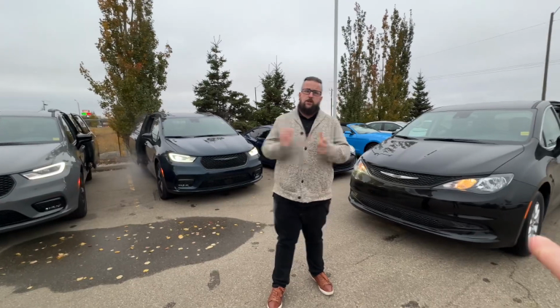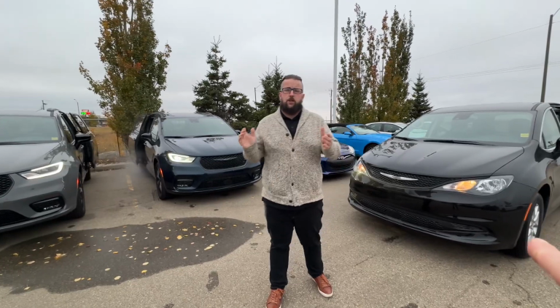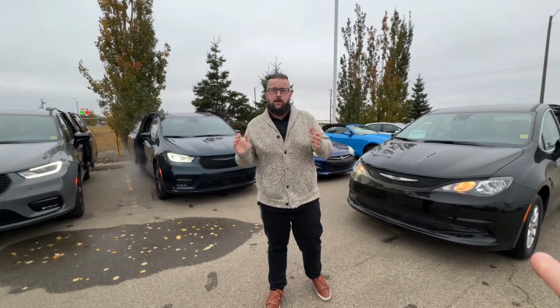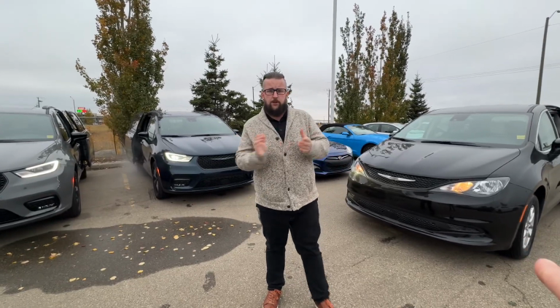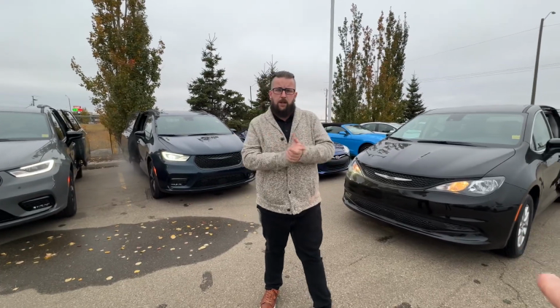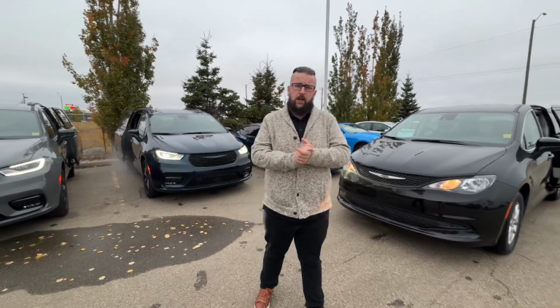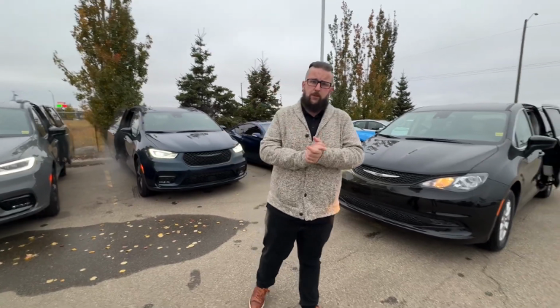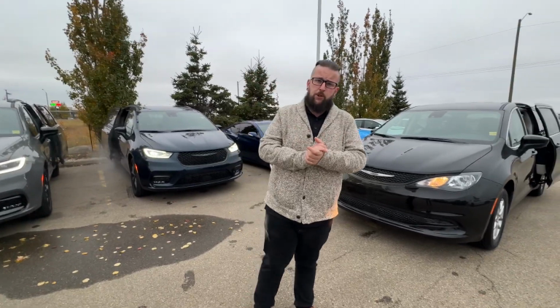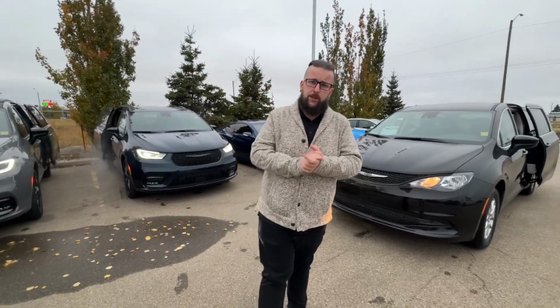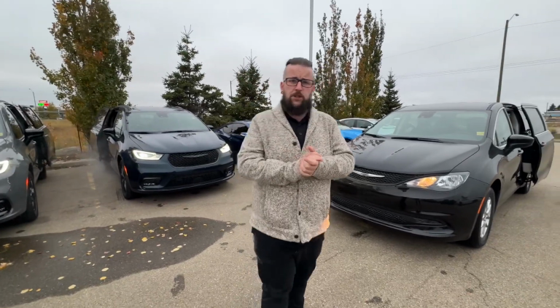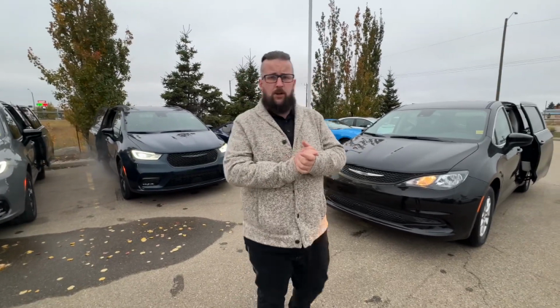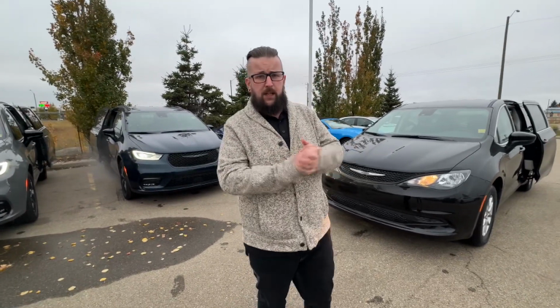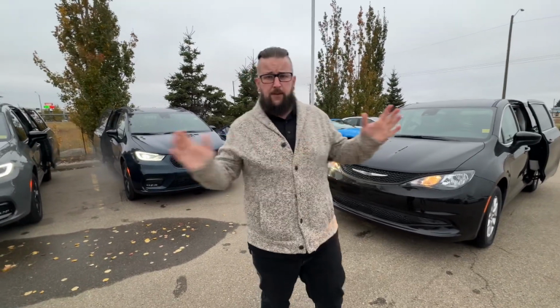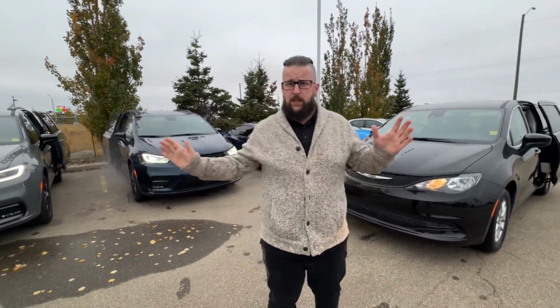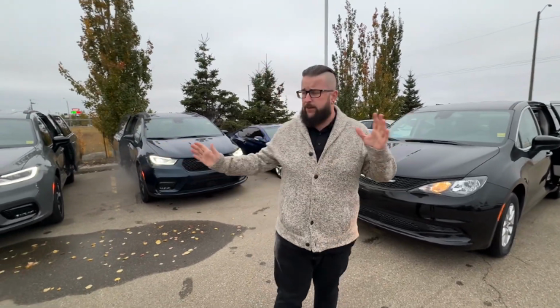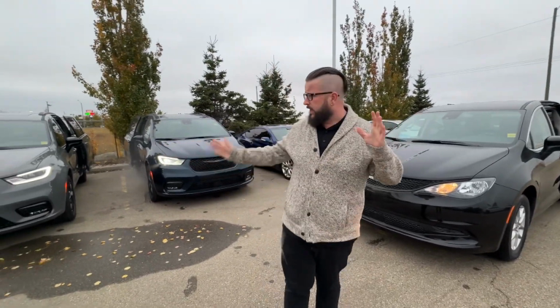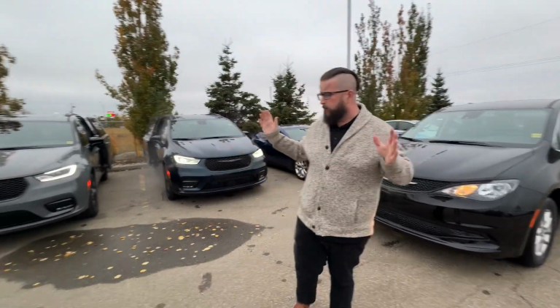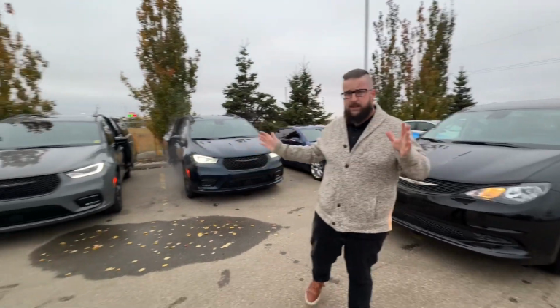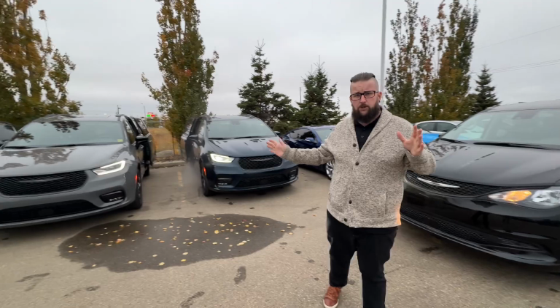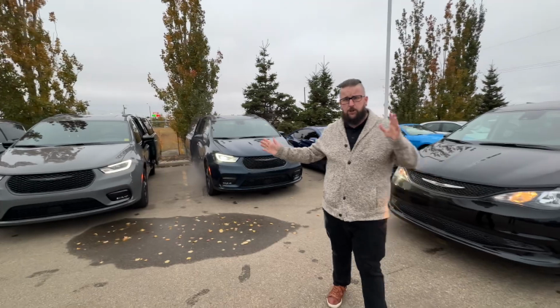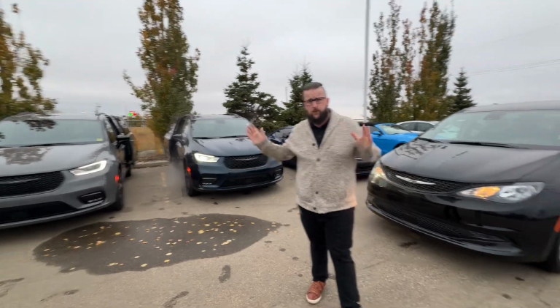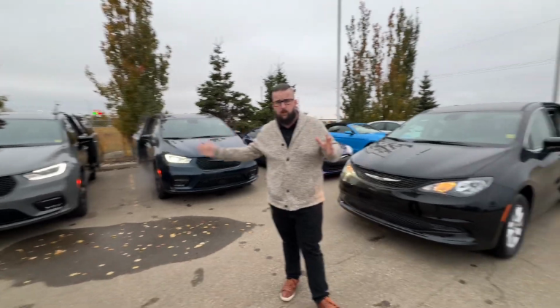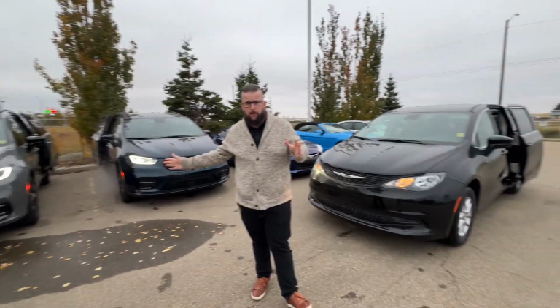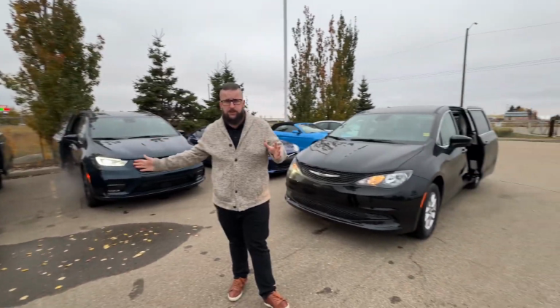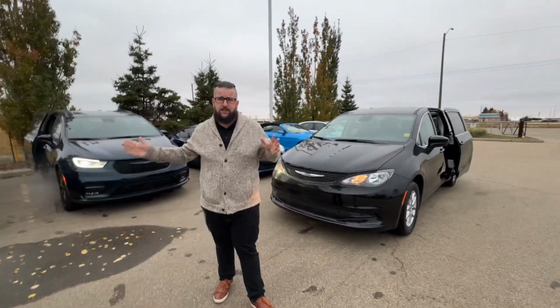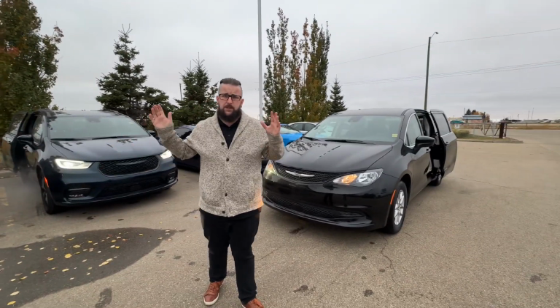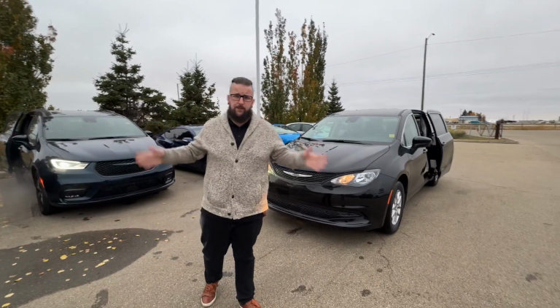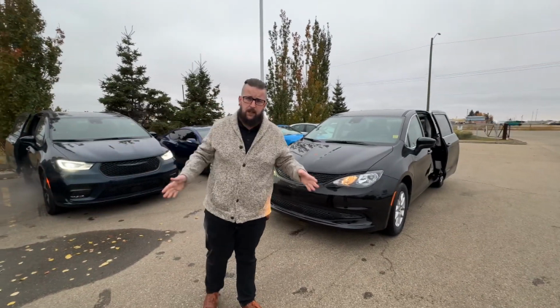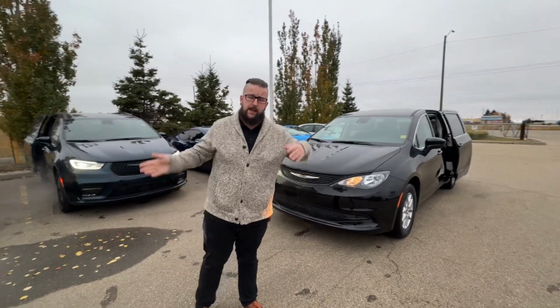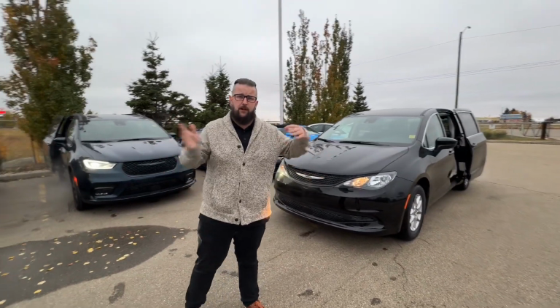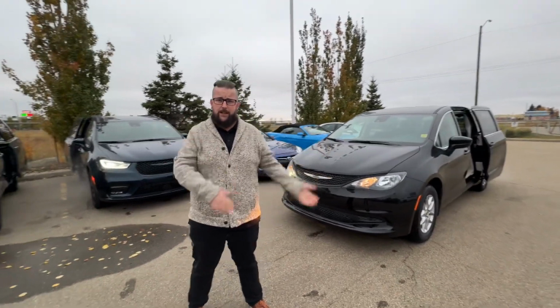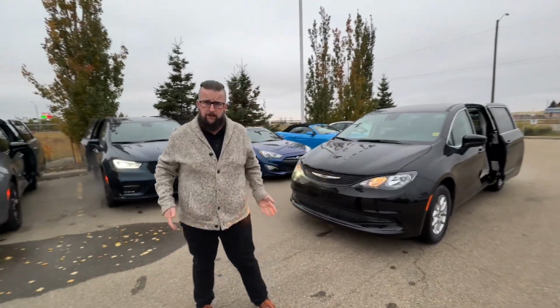Good afternoon, Colin Don here with Sherwood Dodge. I want to make a quick video, give you kind of a rundown, and show you a few color options in the Pacifica and Grand Caravan.